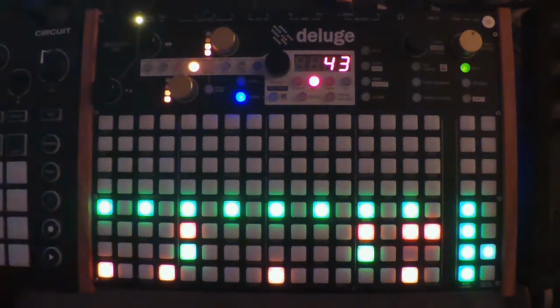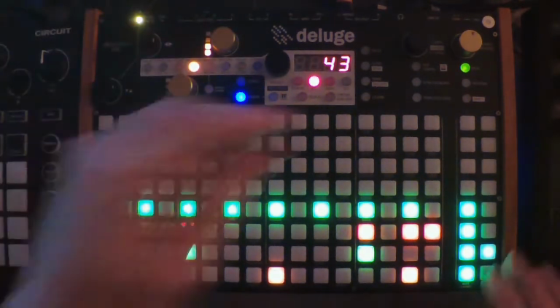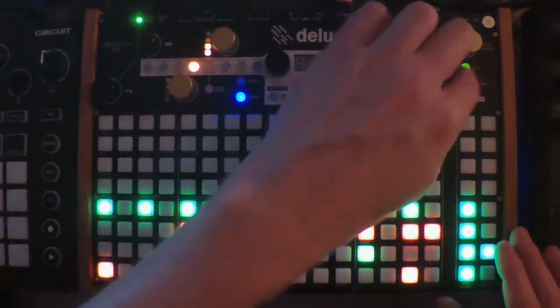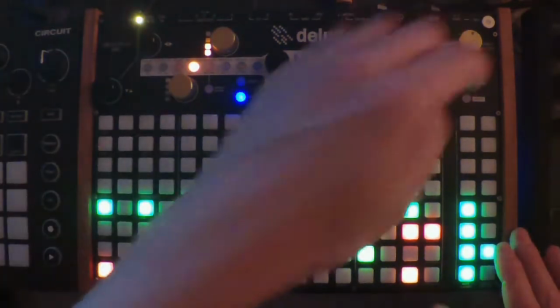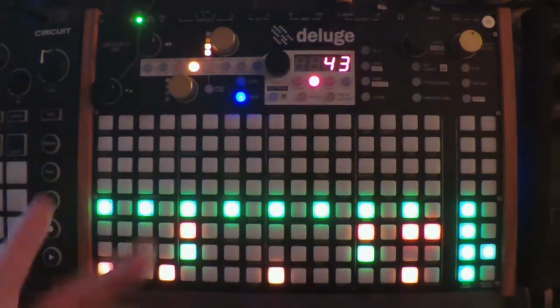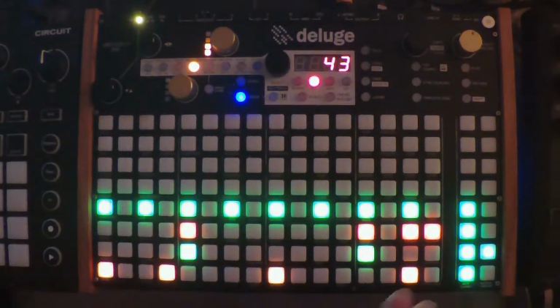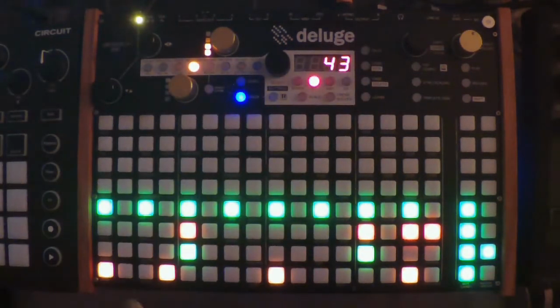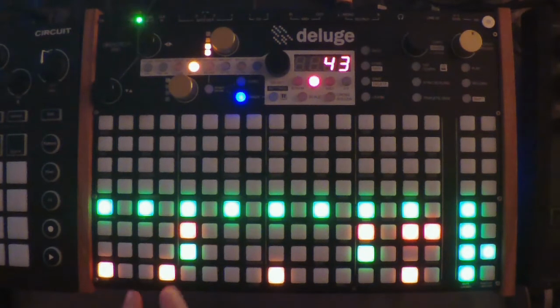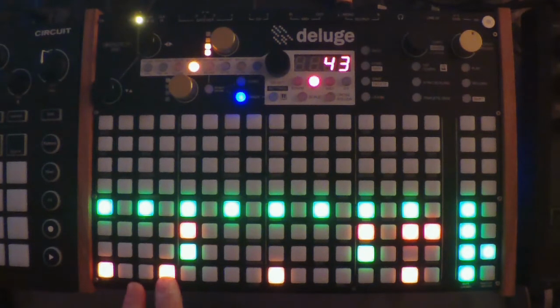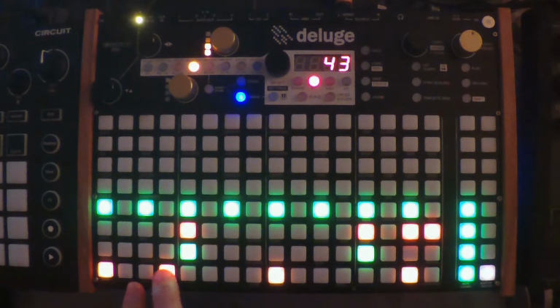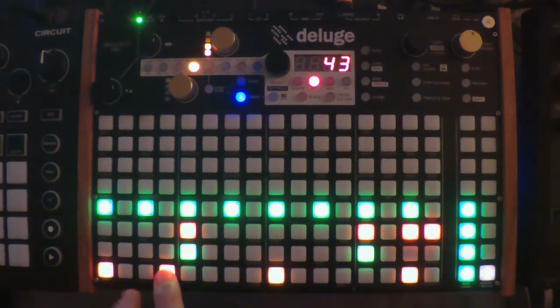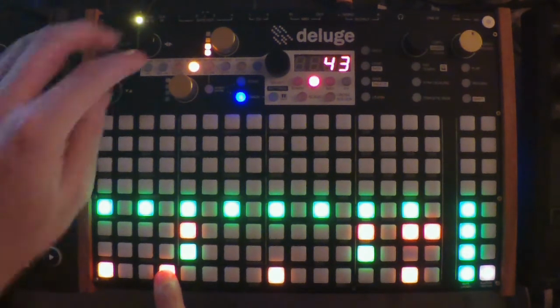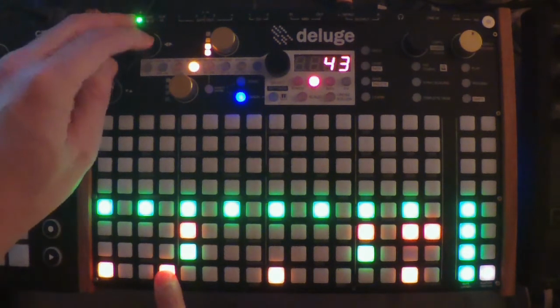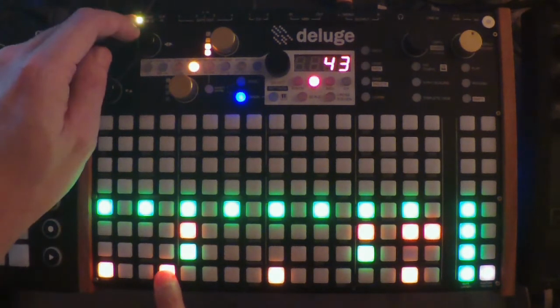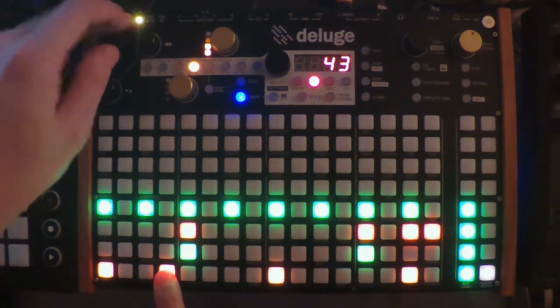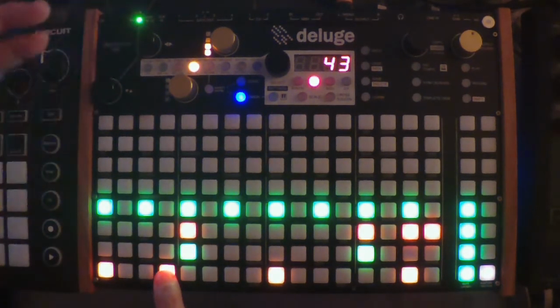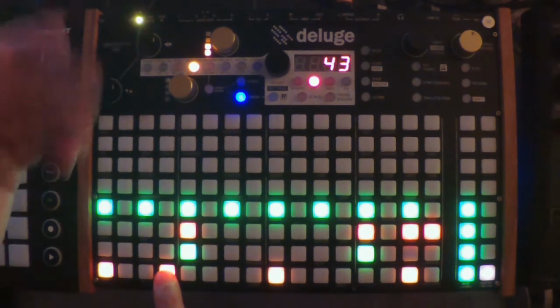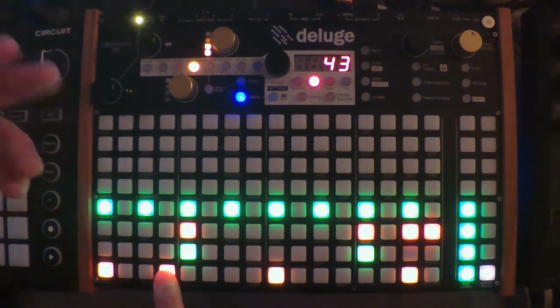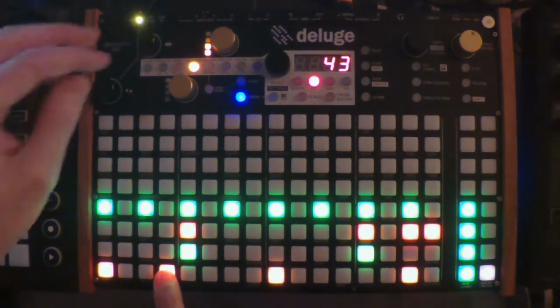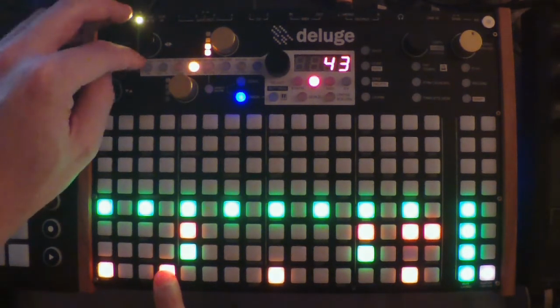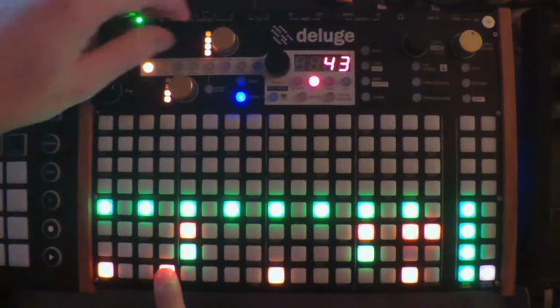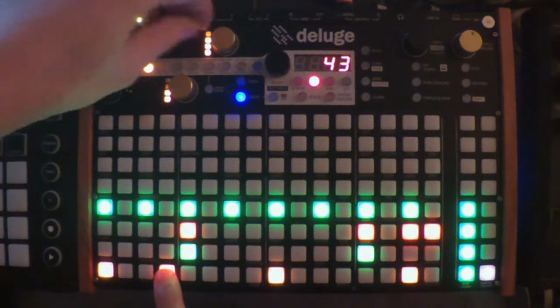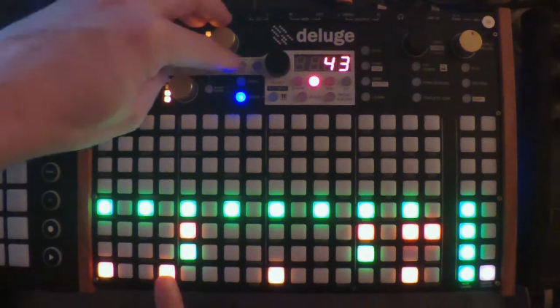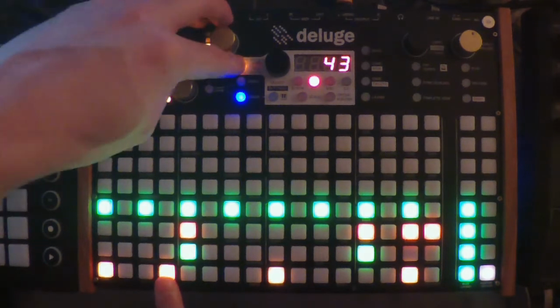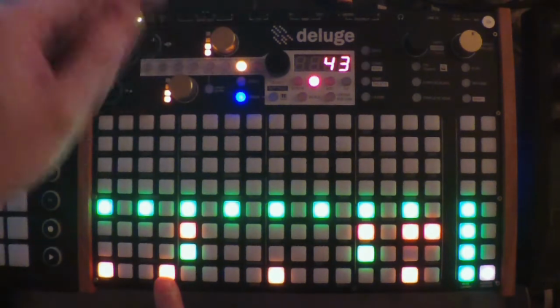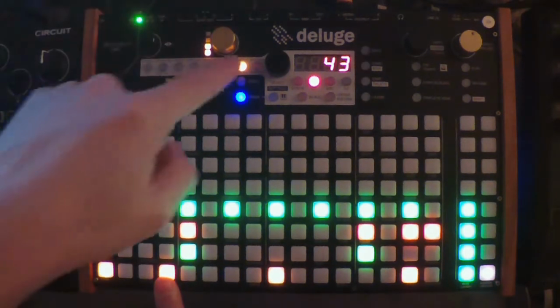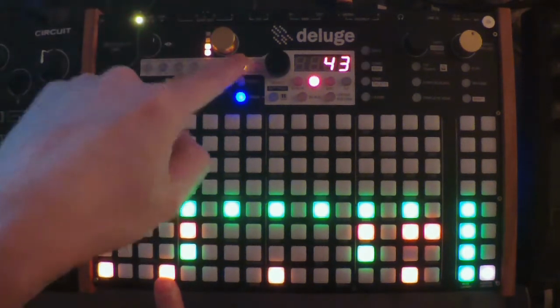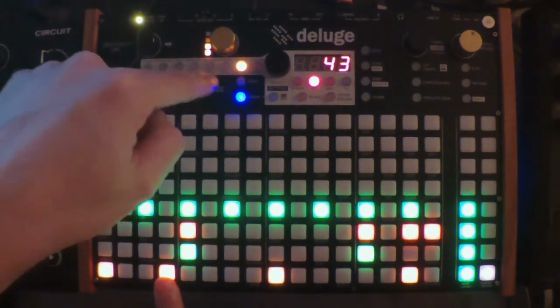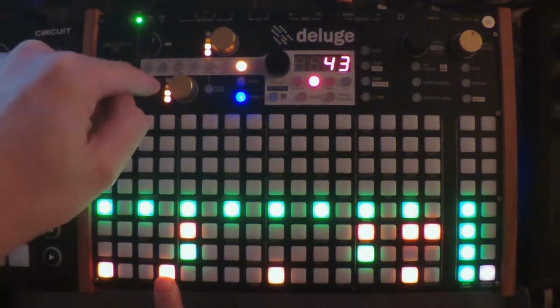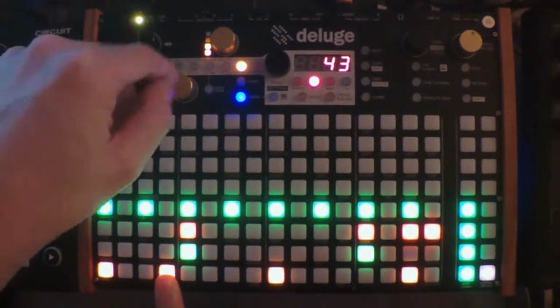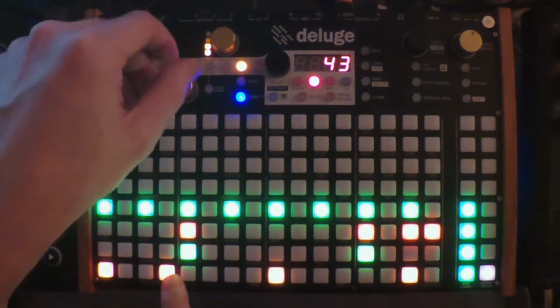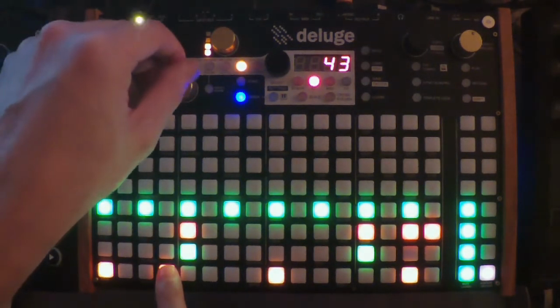Now let's put in some movement. I can take the kick drum, for example, and pitch up the sound. To do that, you press Custom One, which is this button here.